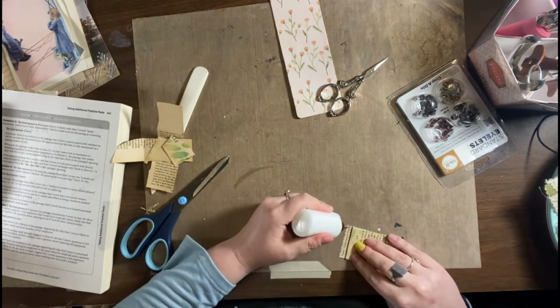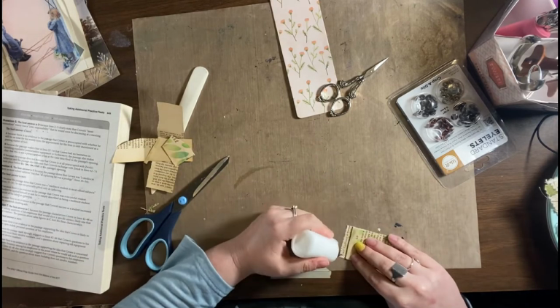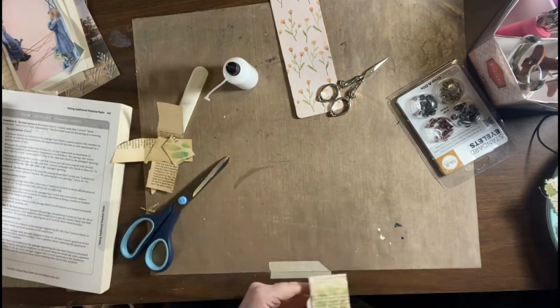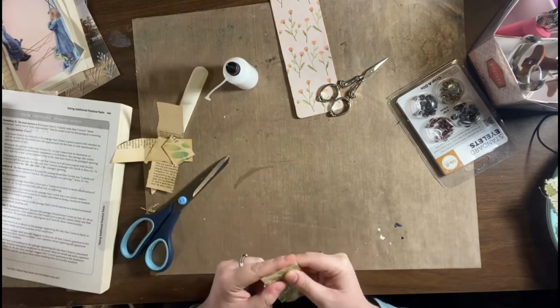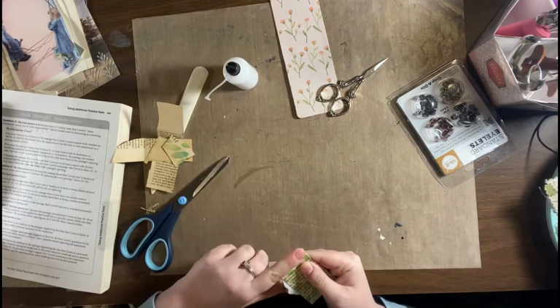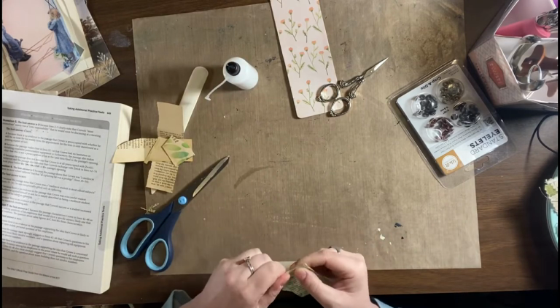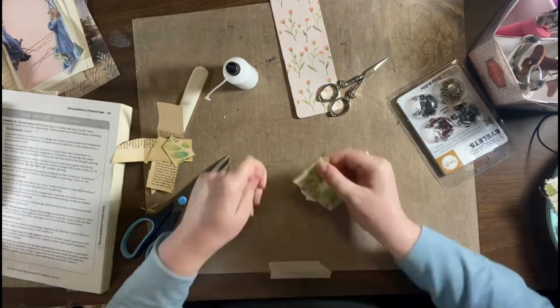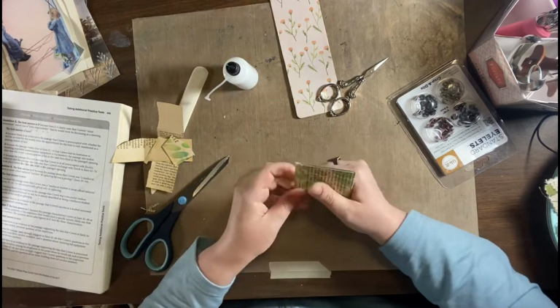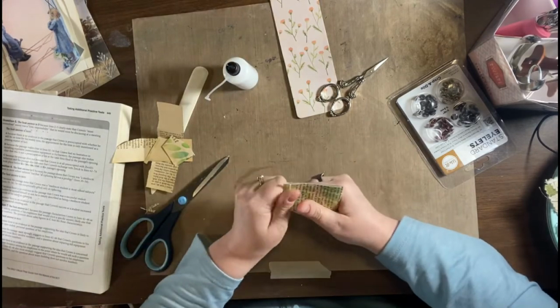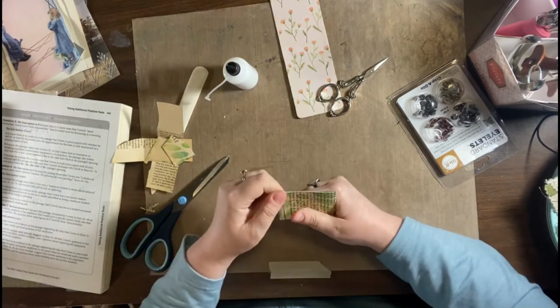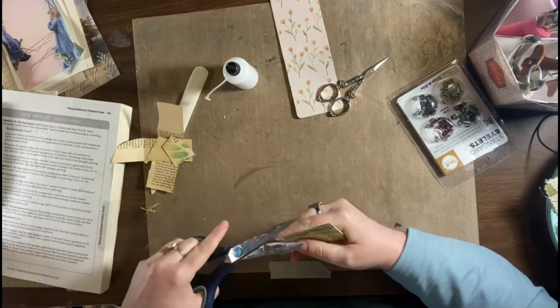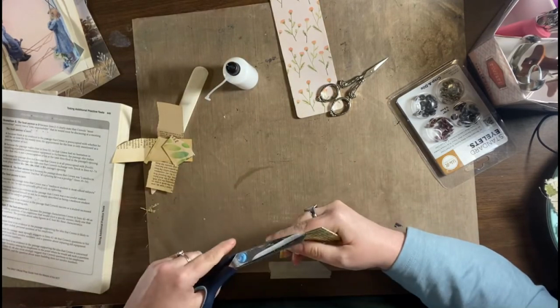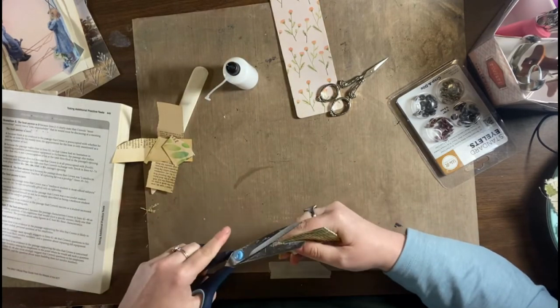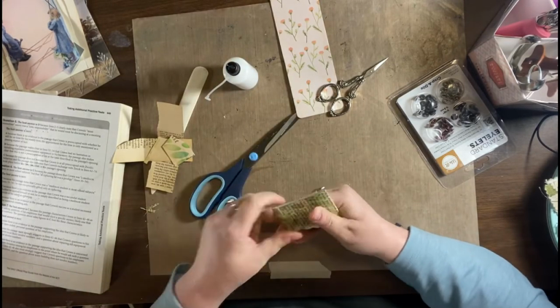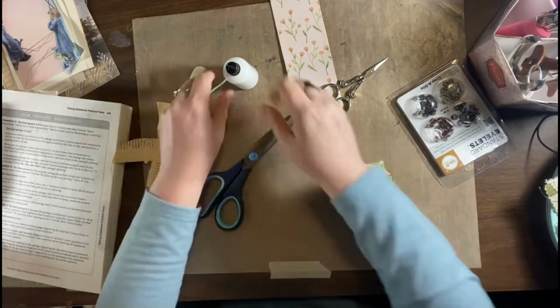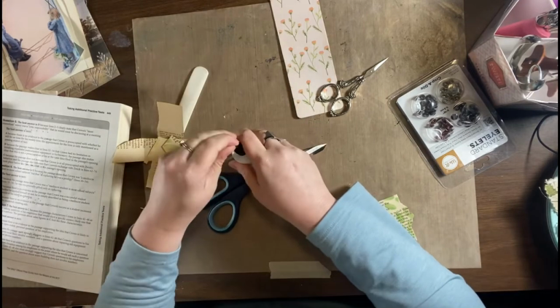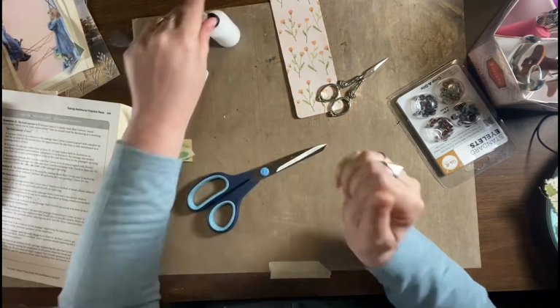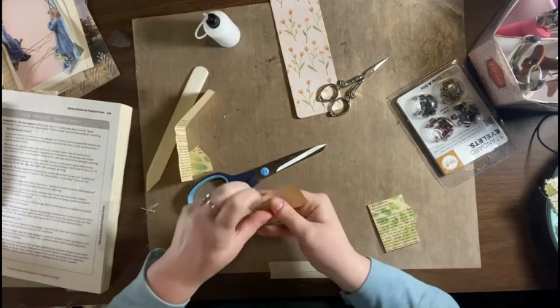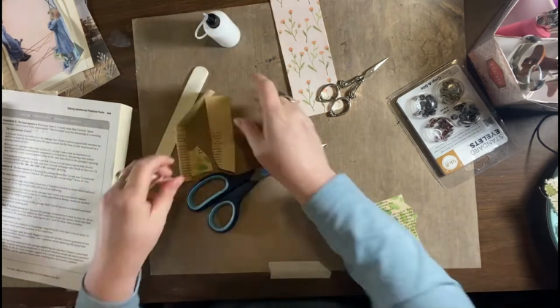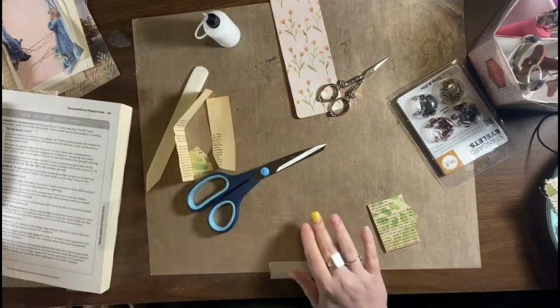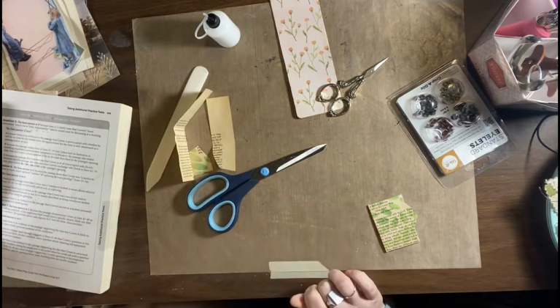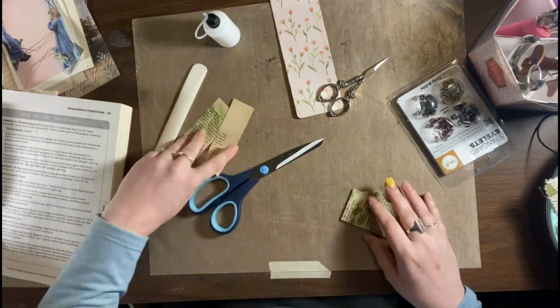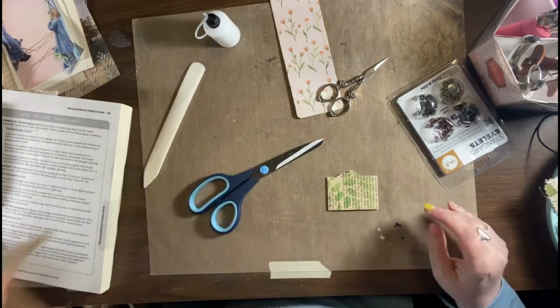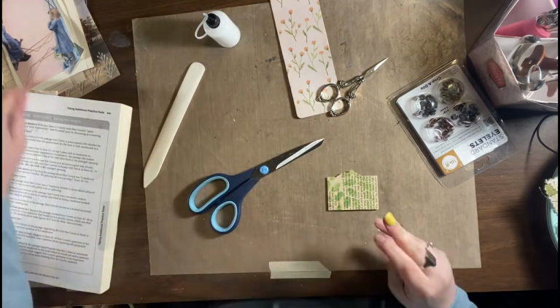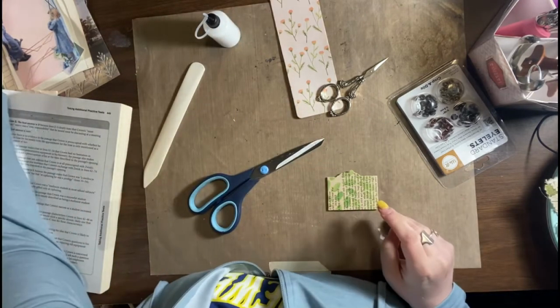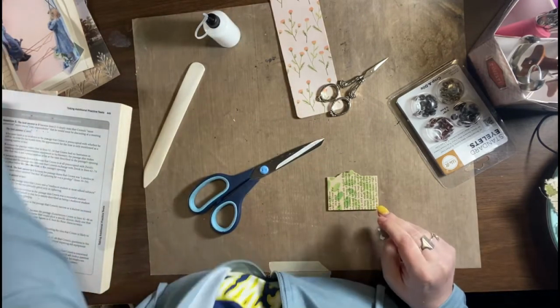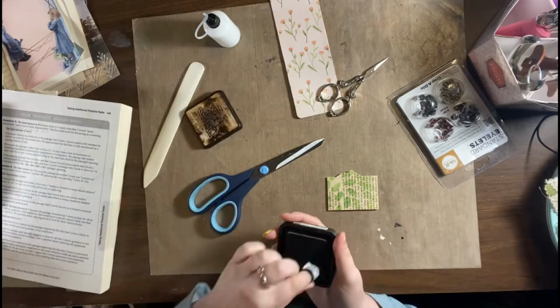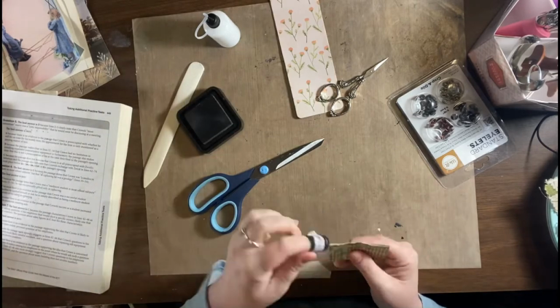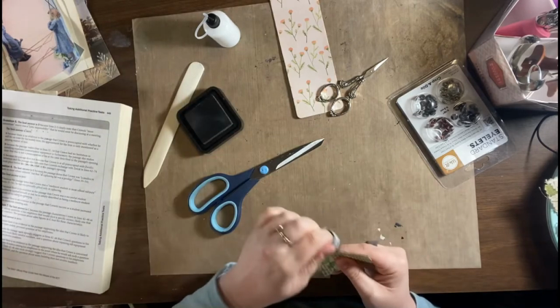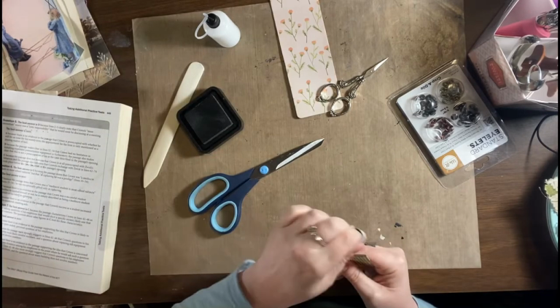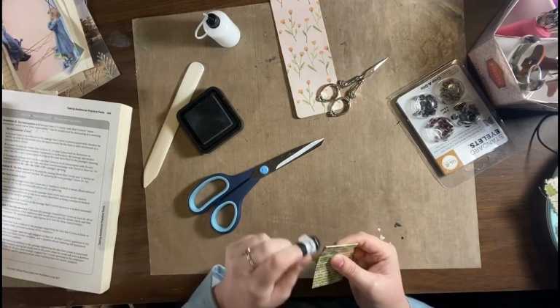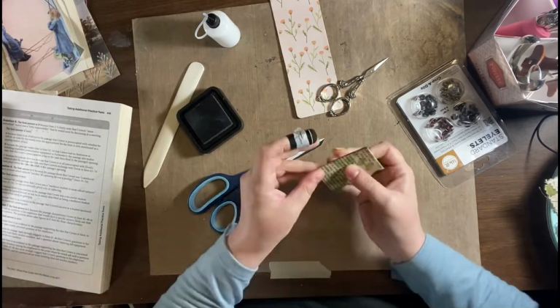And then there's that little bitty bit that I can wrap around the end to finish all of that off, just kind of cleaning up the edges there. So then the next thing is to ink up the edges.